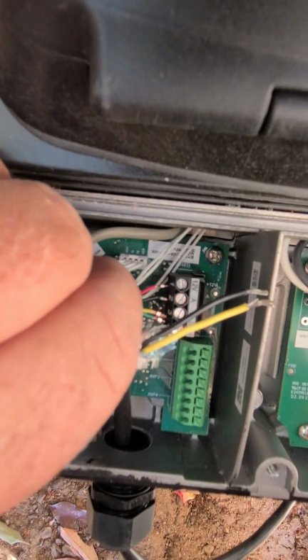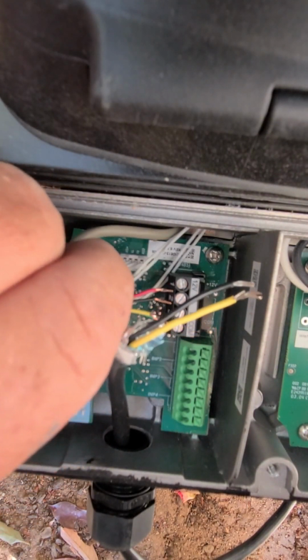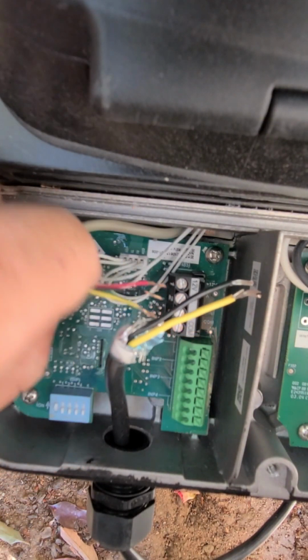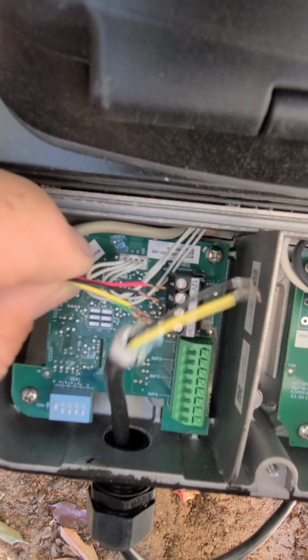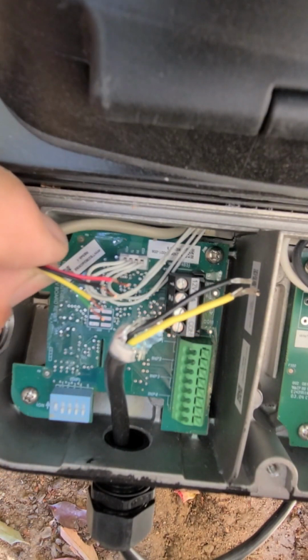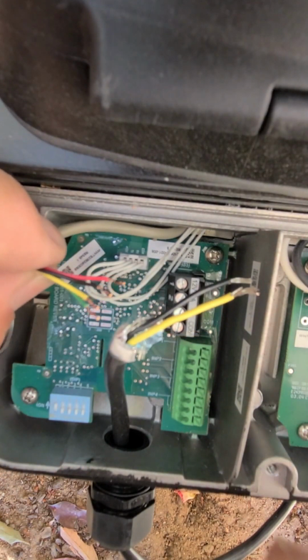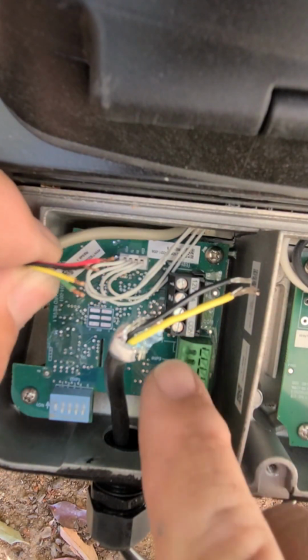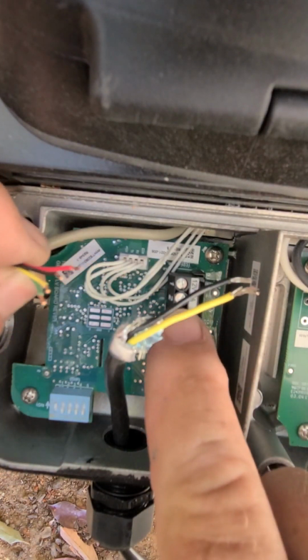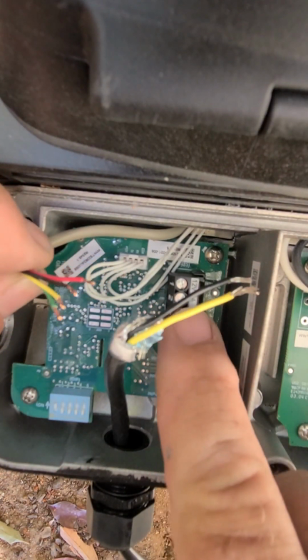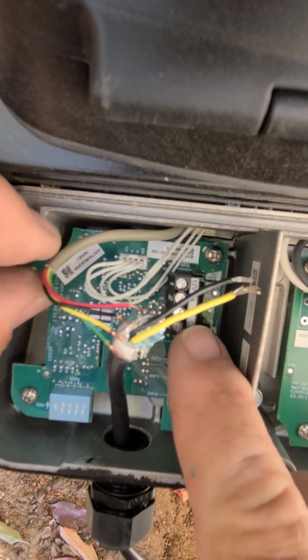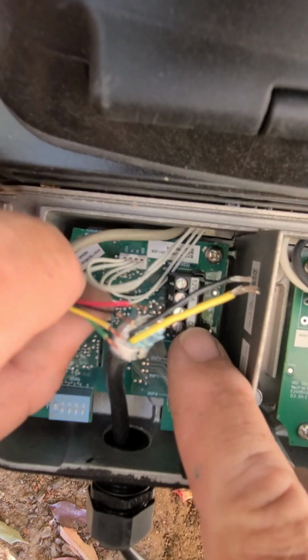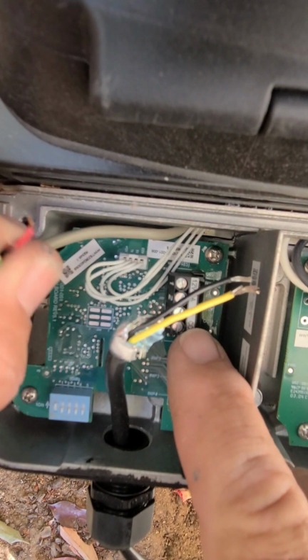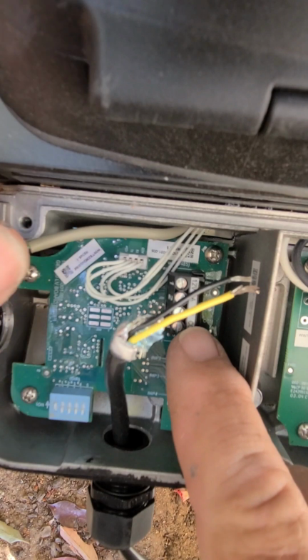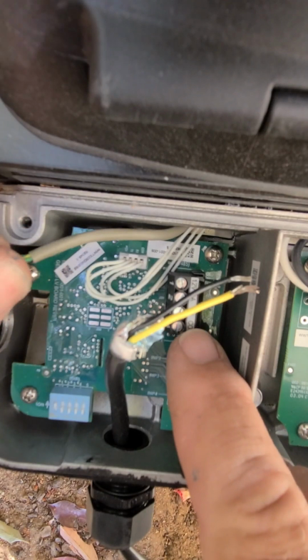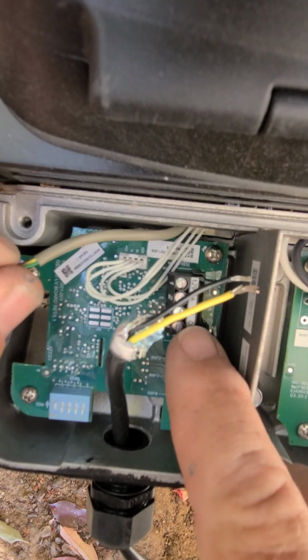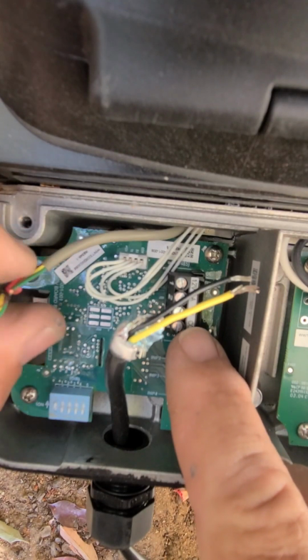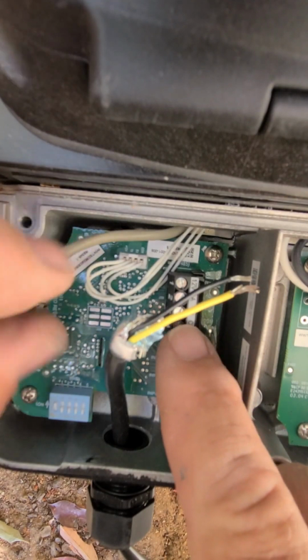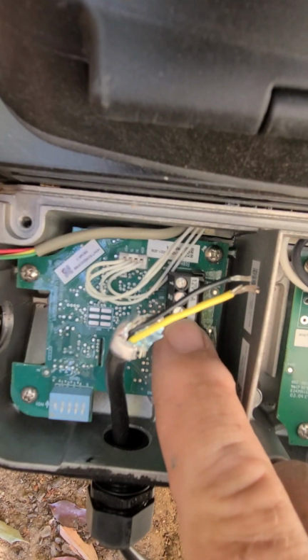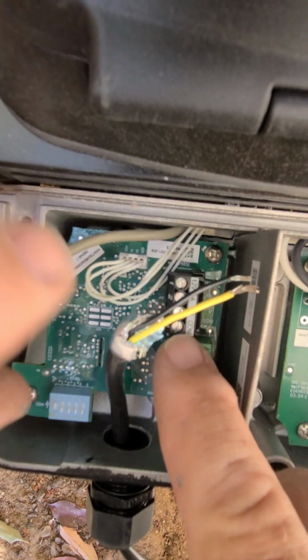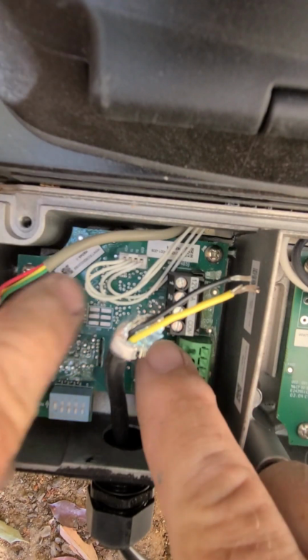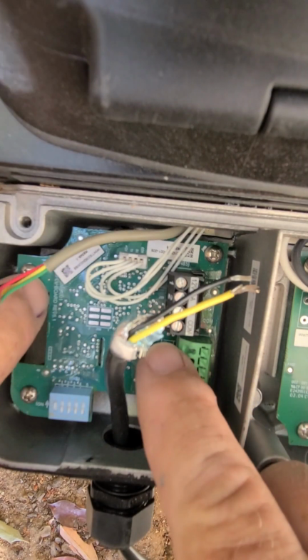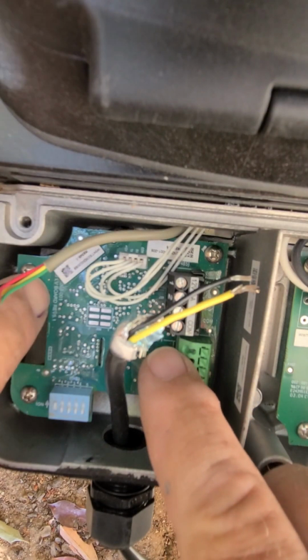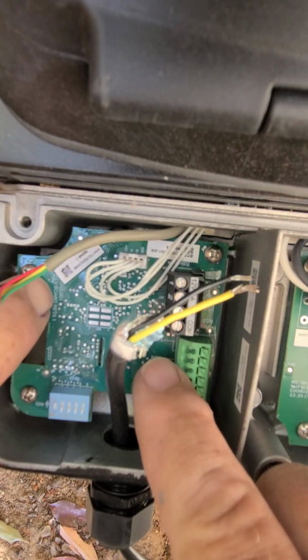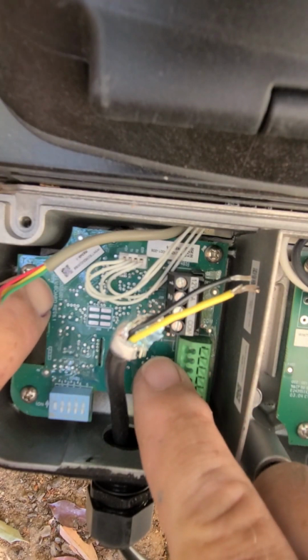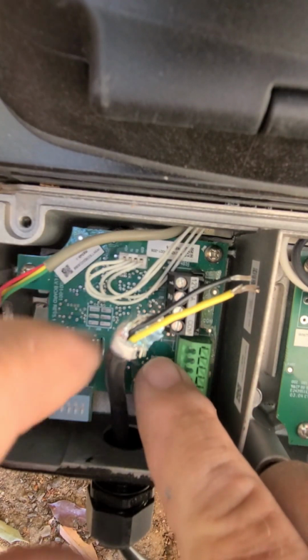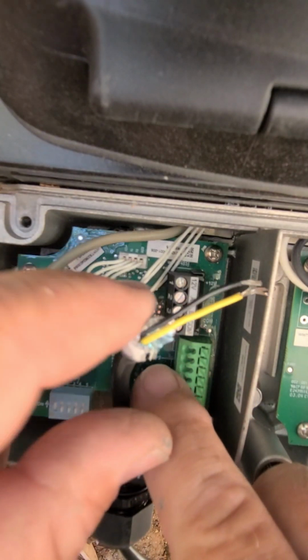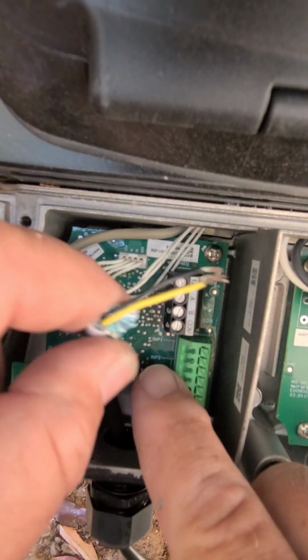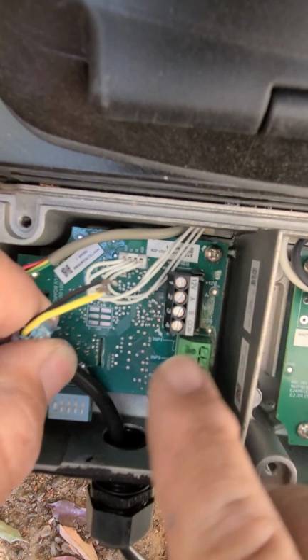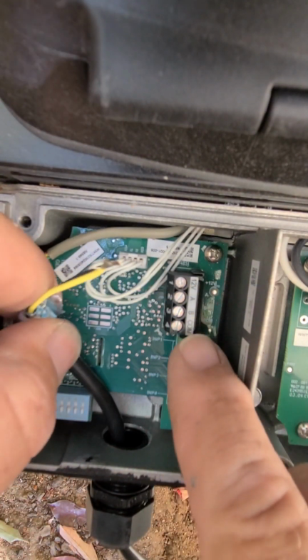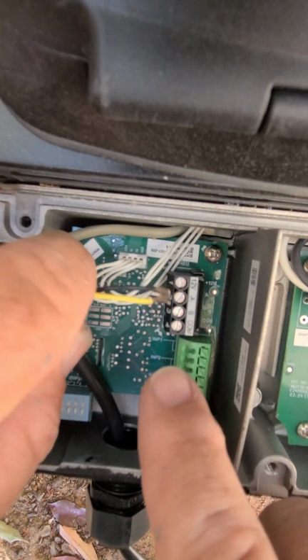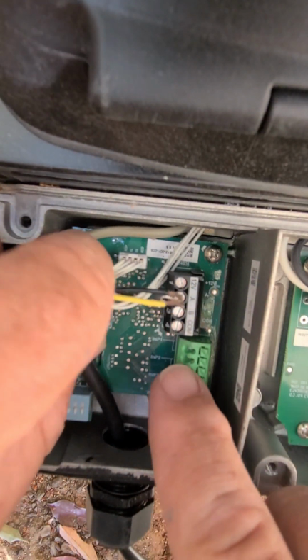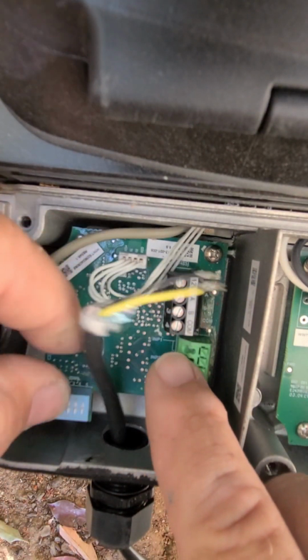Usually this comes with an extra comp port. You can just leave the old one connected and push it off to the side, and then you'll hook this one up to here.